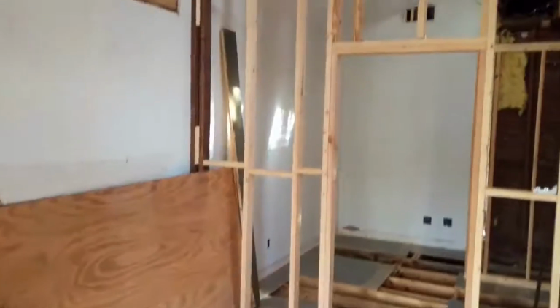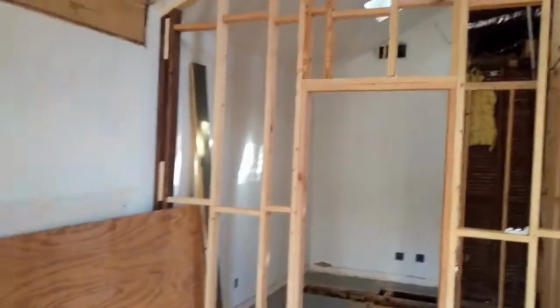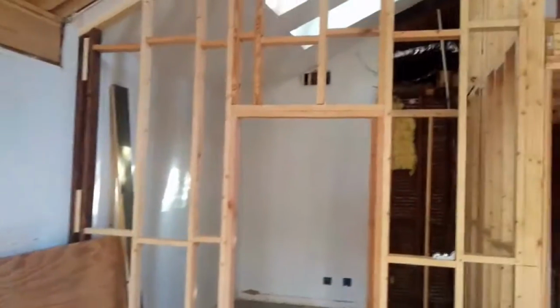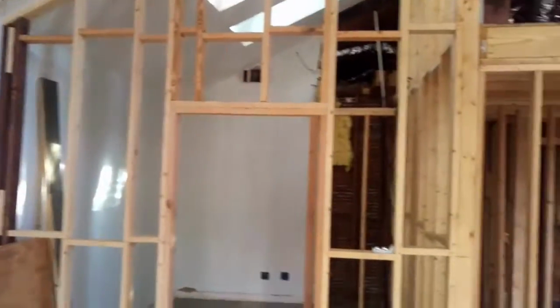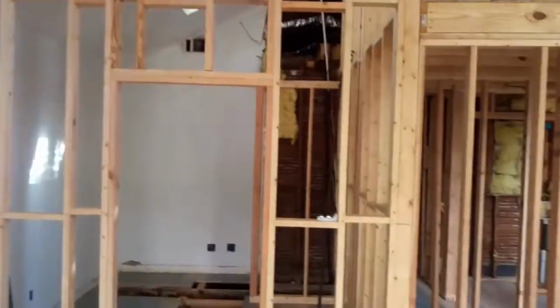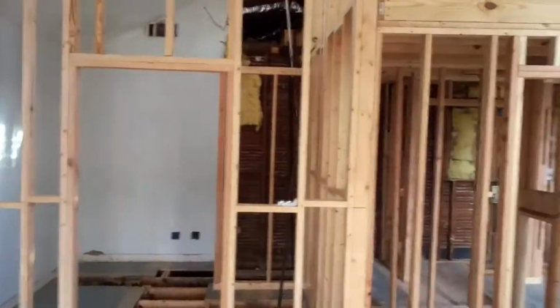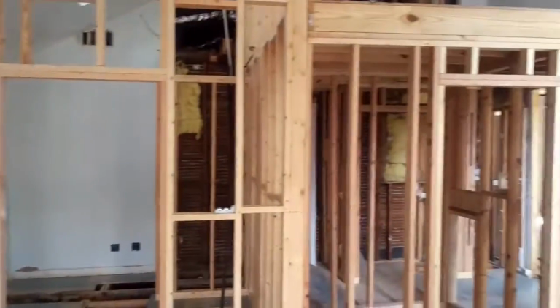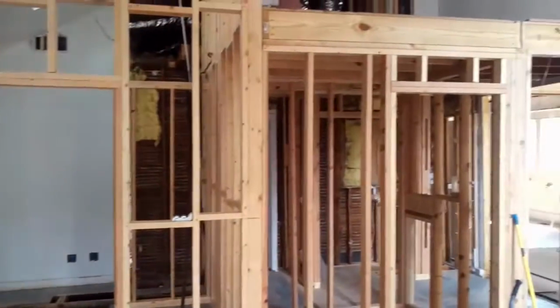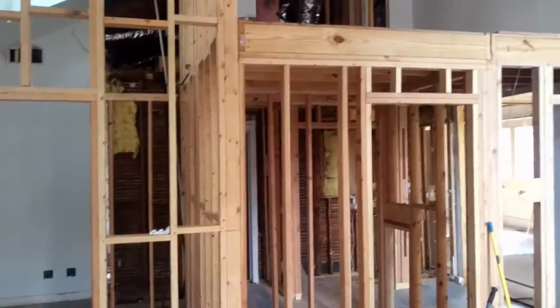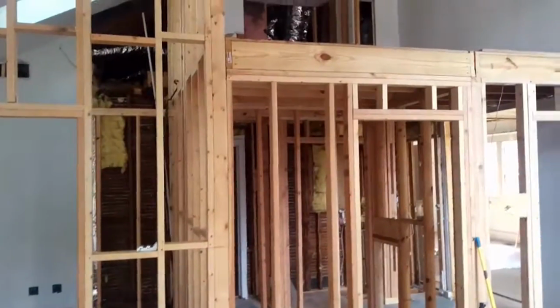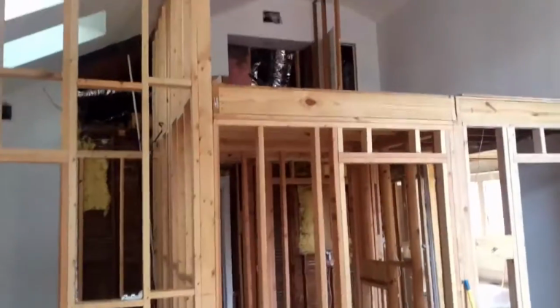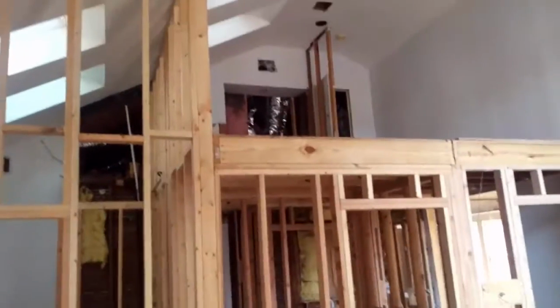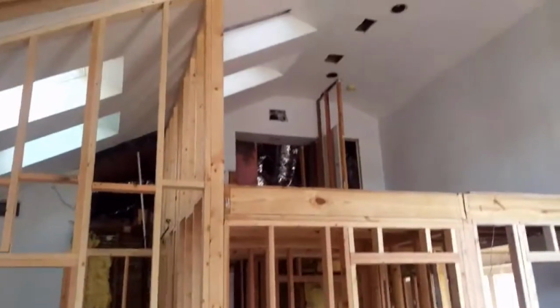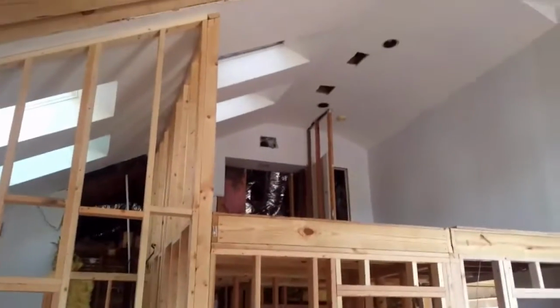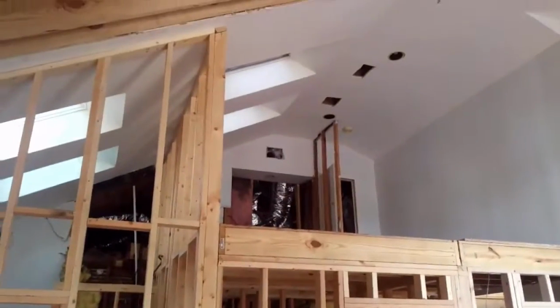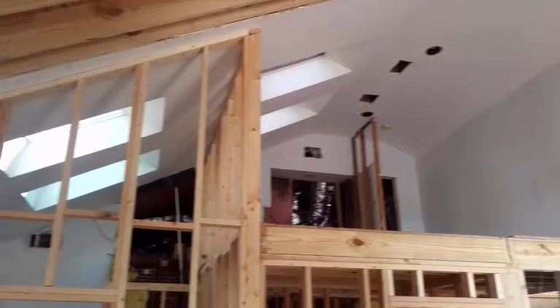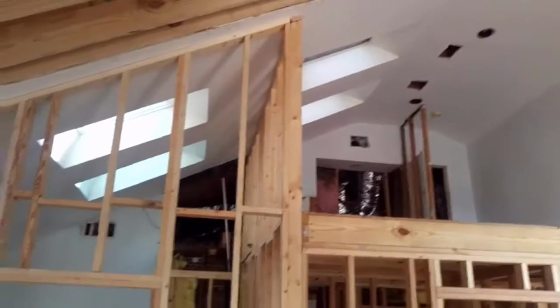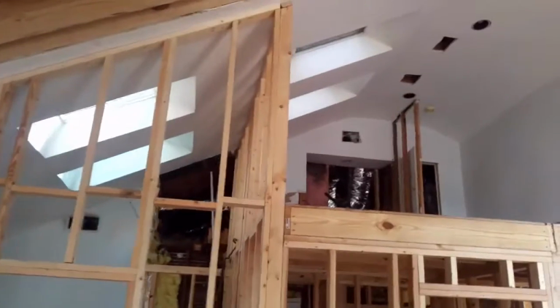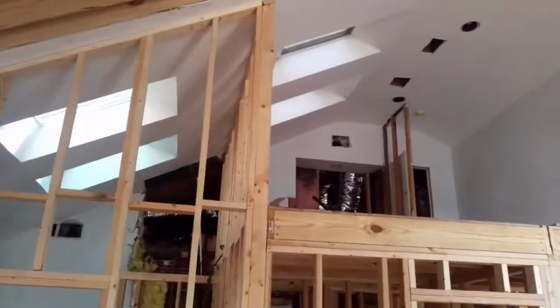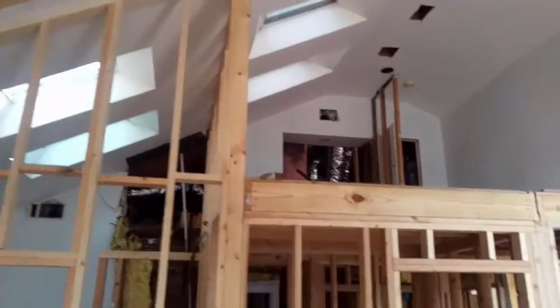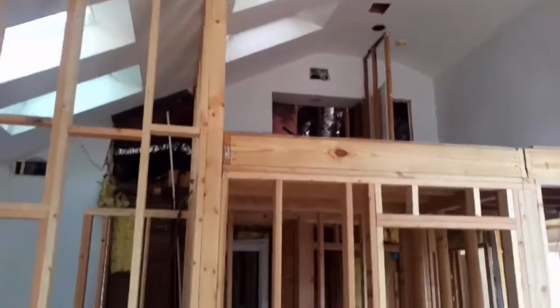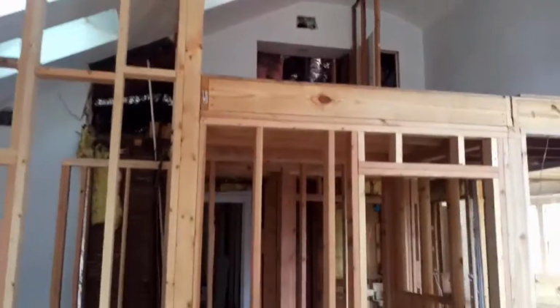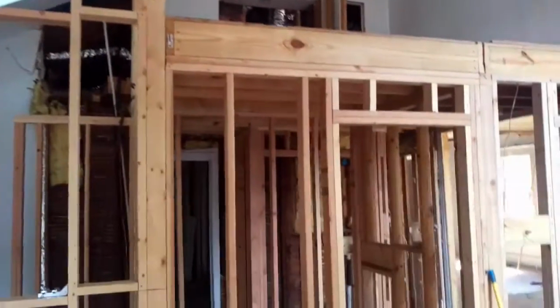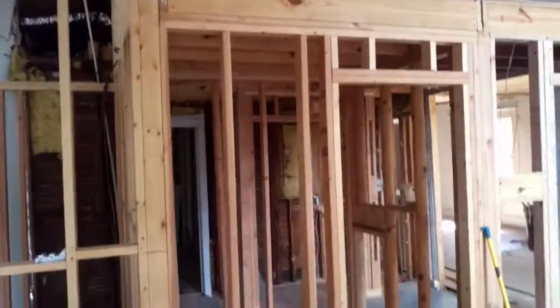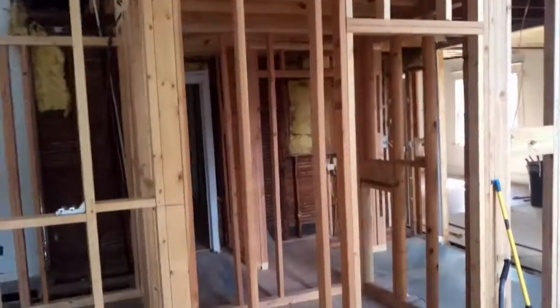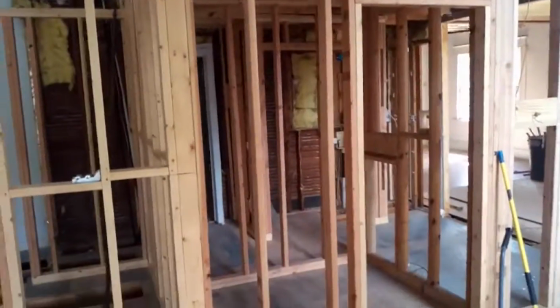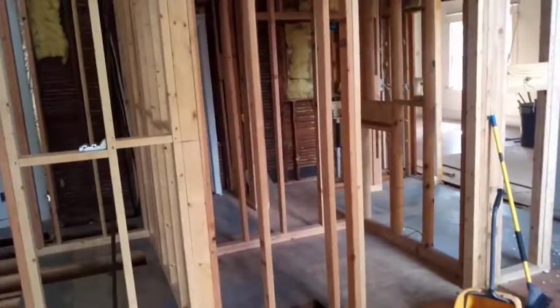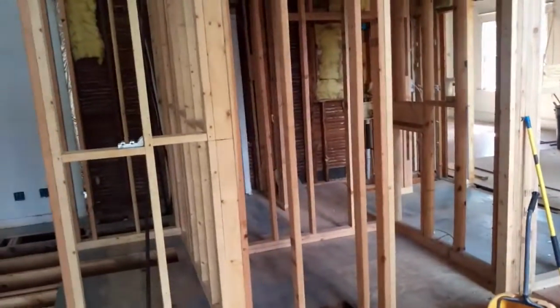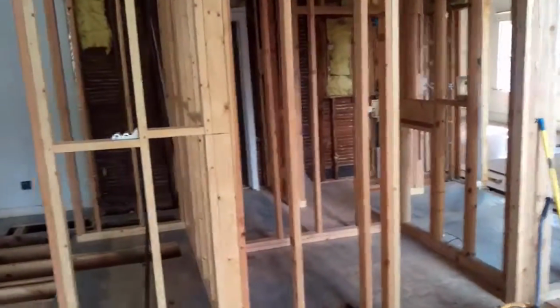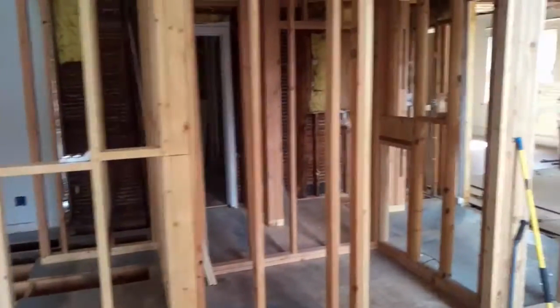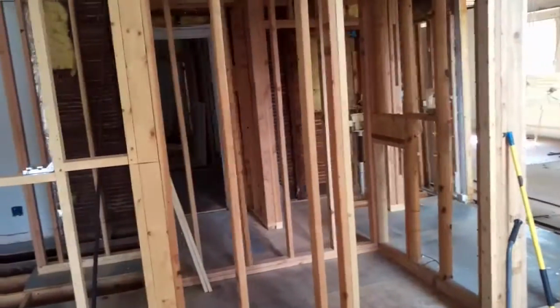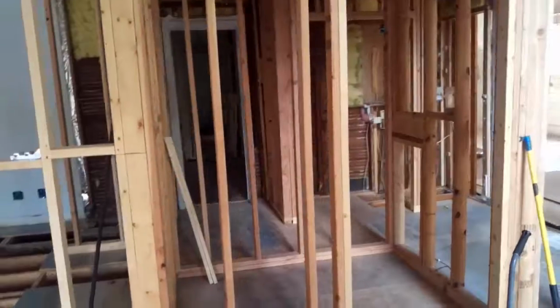Master bedroom, loft area up top. You've got a walk-in closet here.